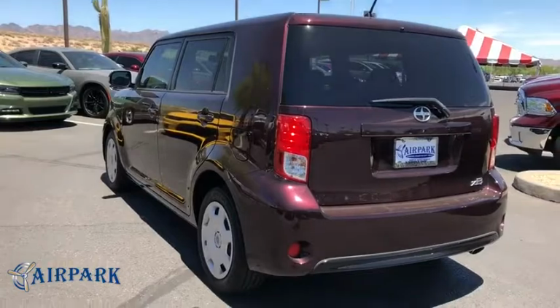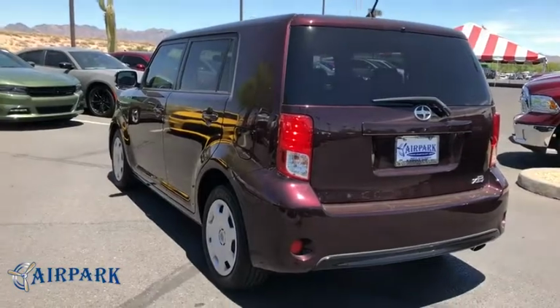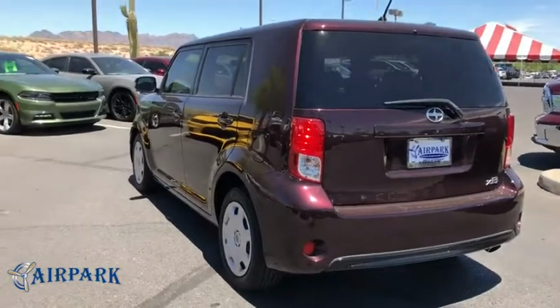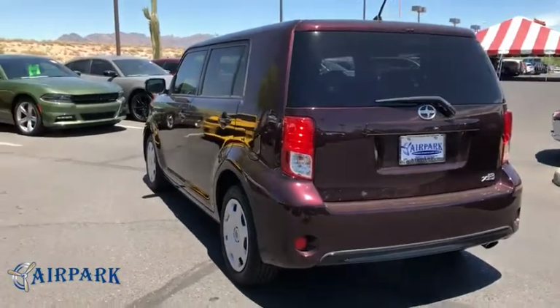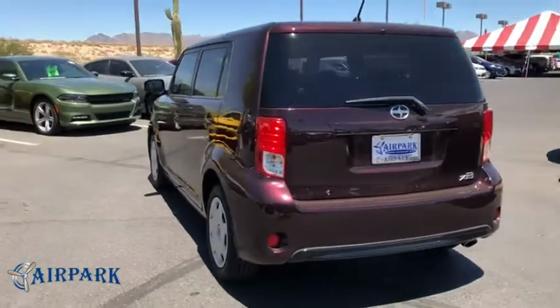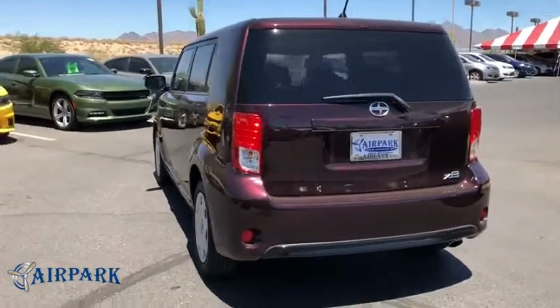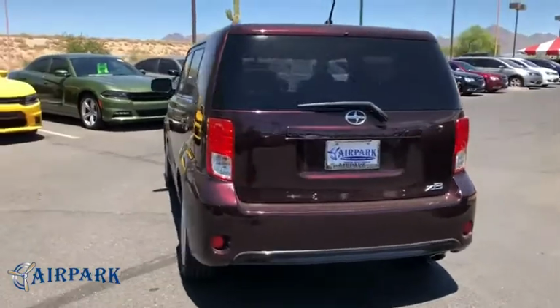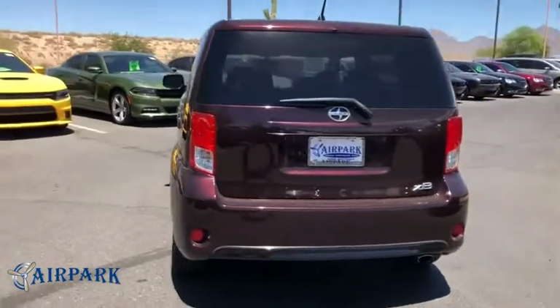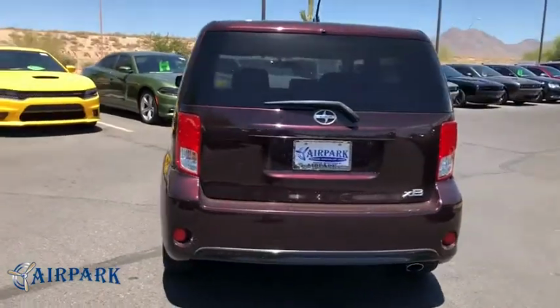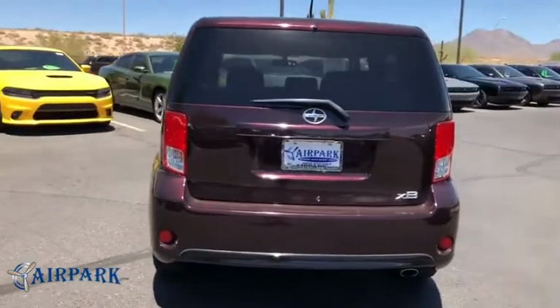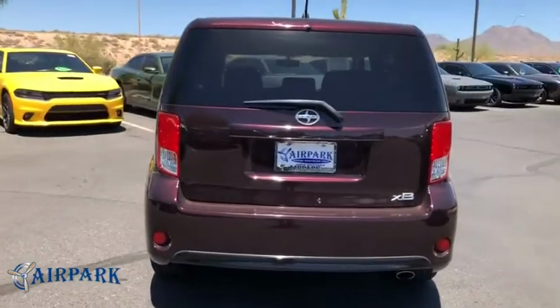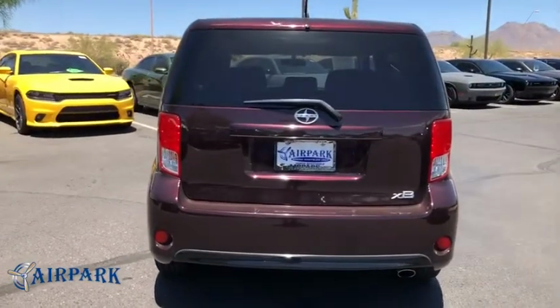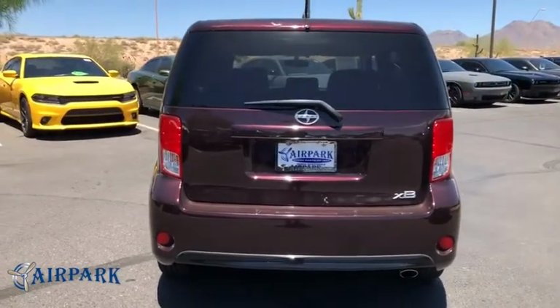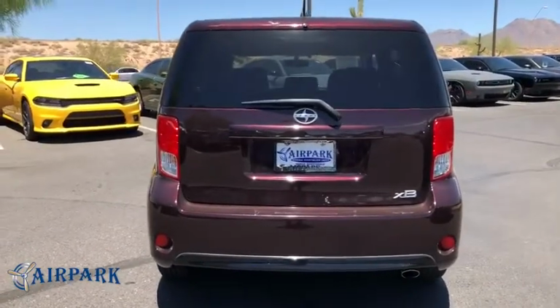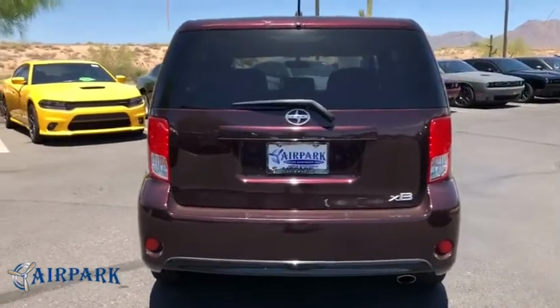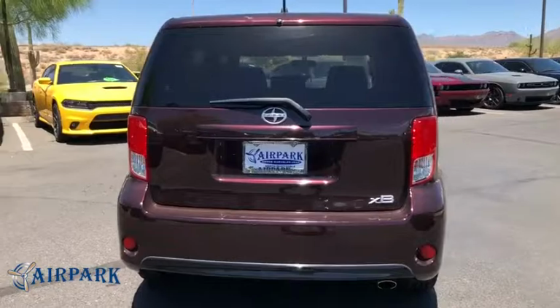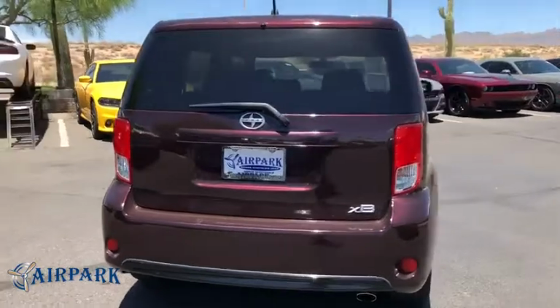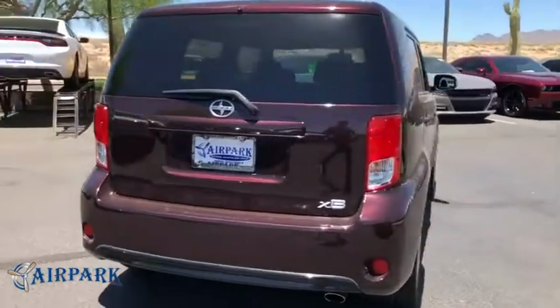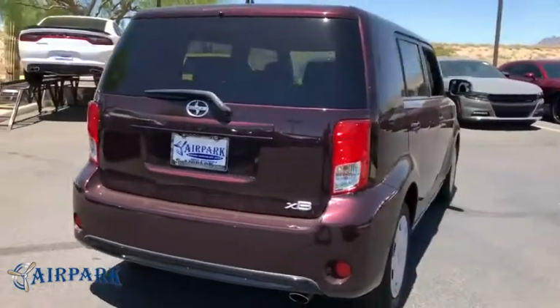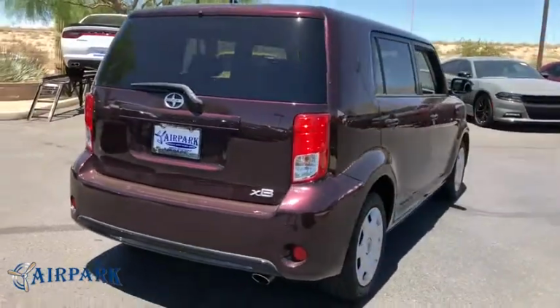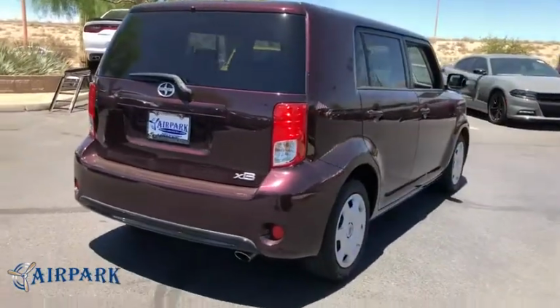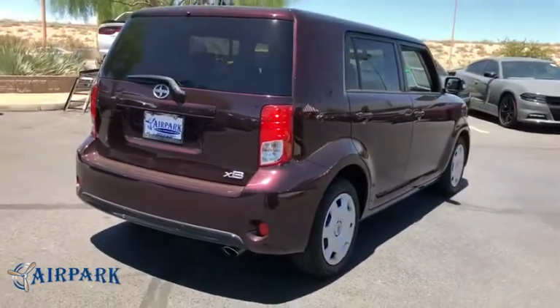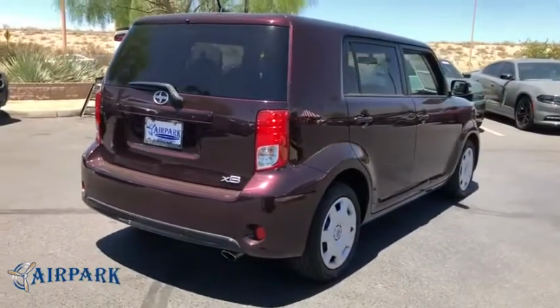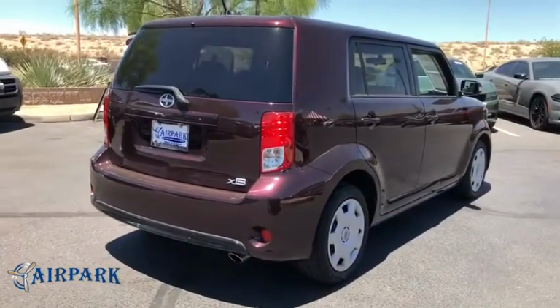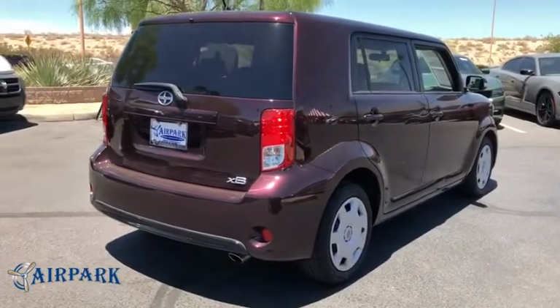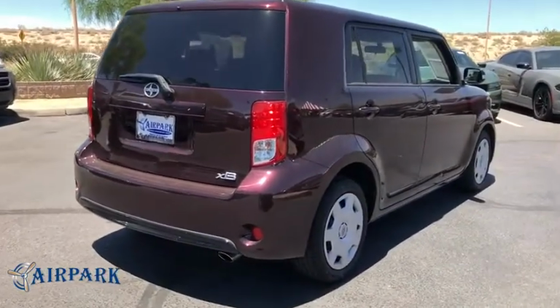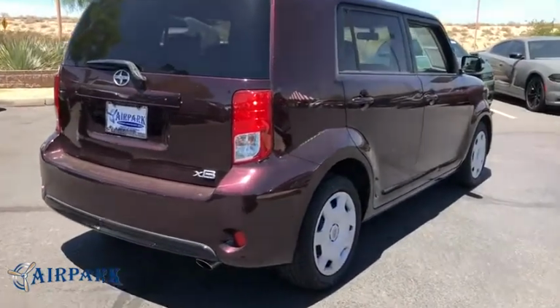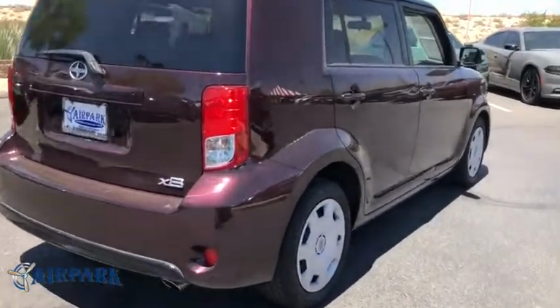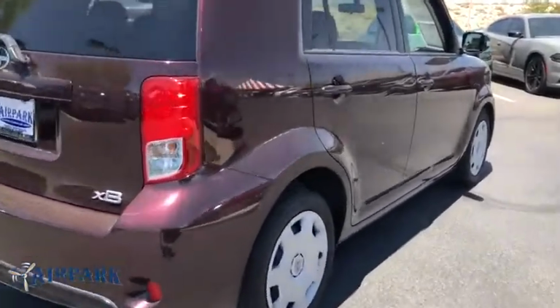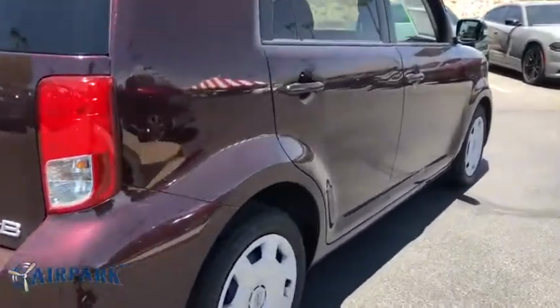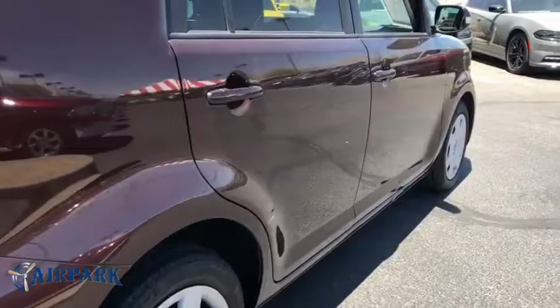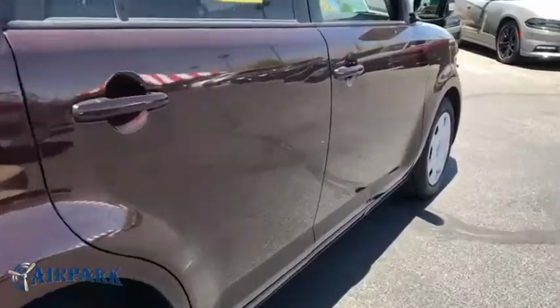The XB offers exceptional cargo space for a vehicle of this size, combined with nimble acceleration and Toyota reliability. This vehicle will prove itself time and time again.